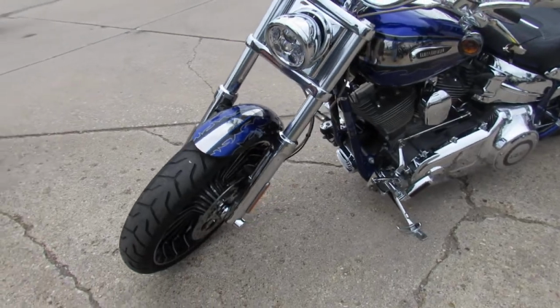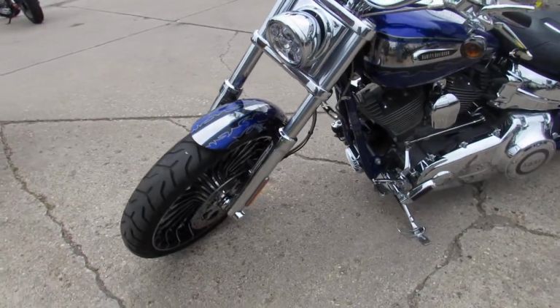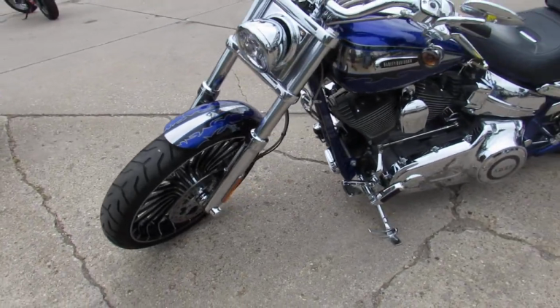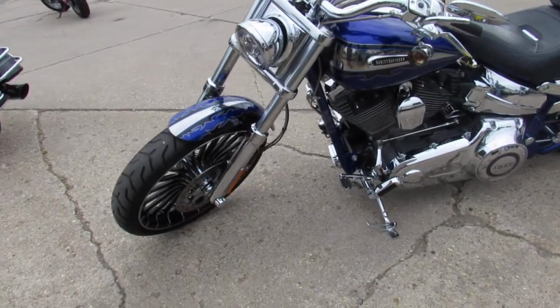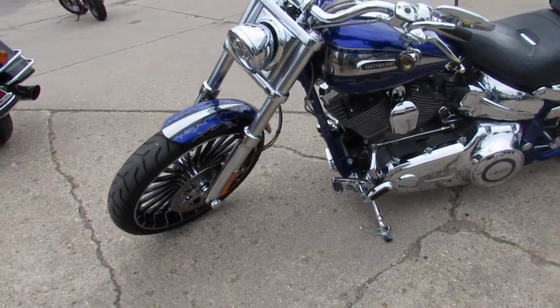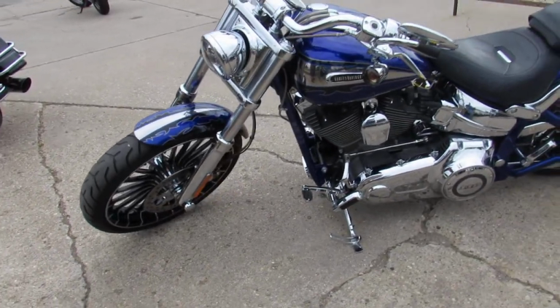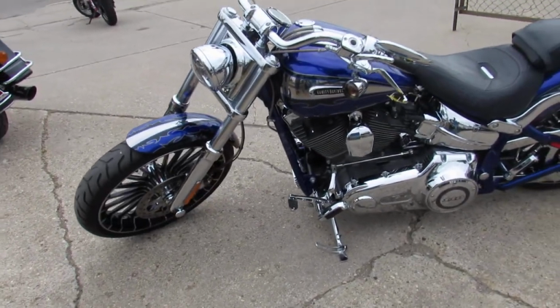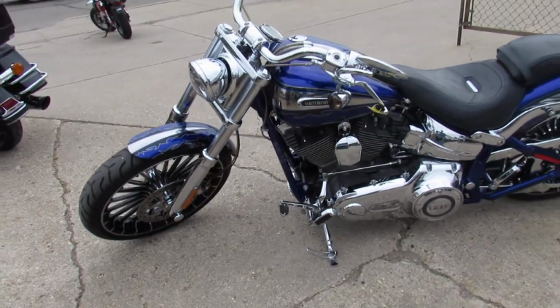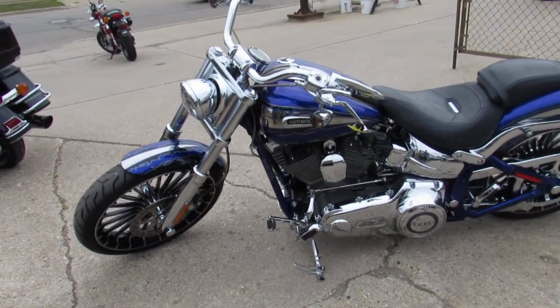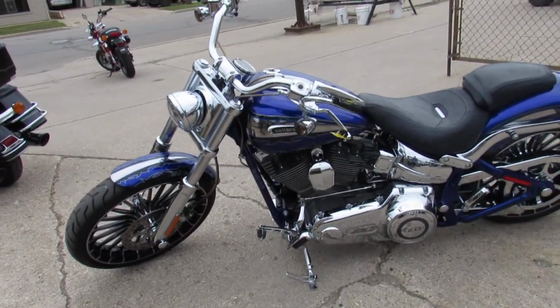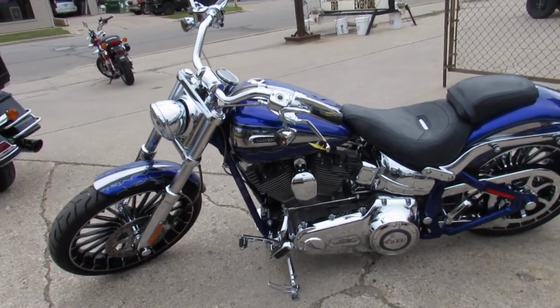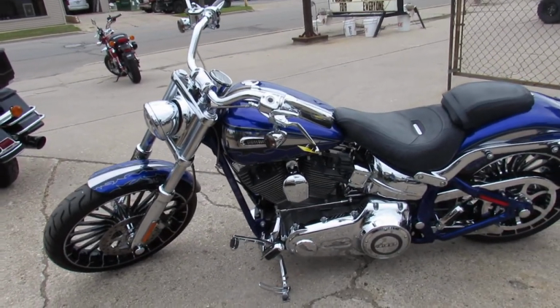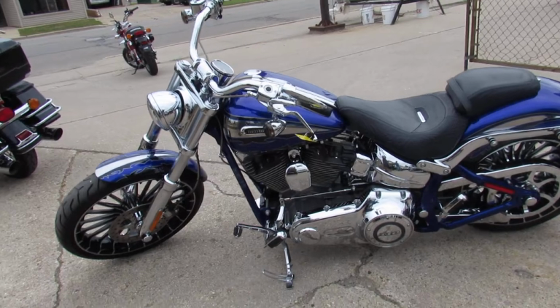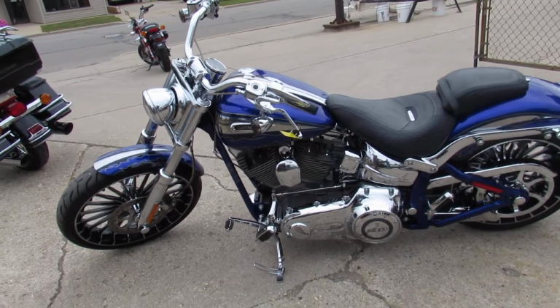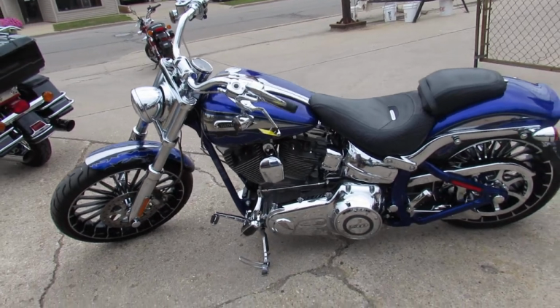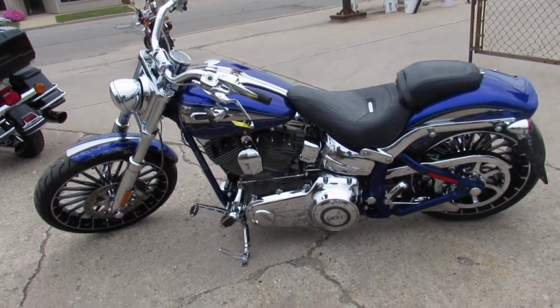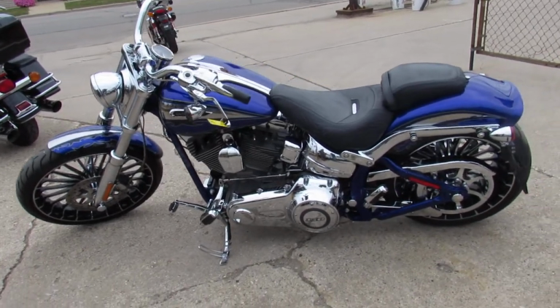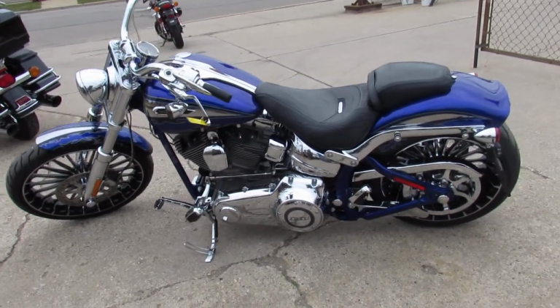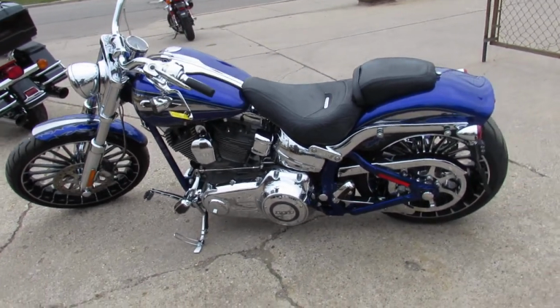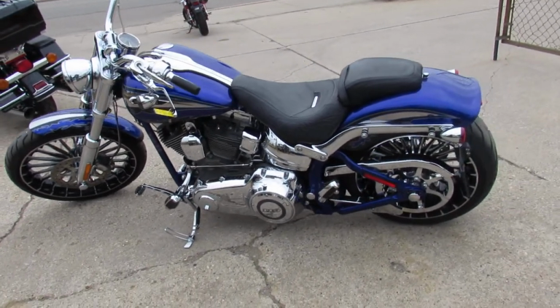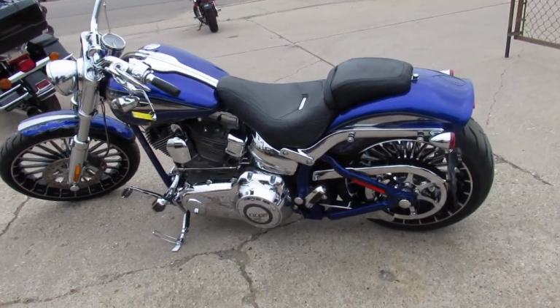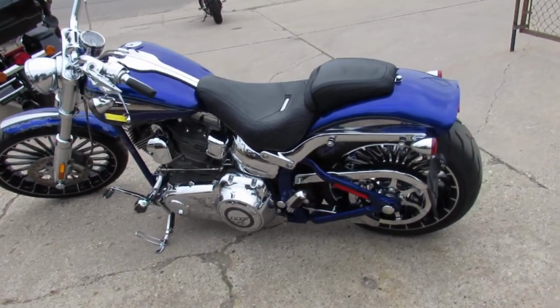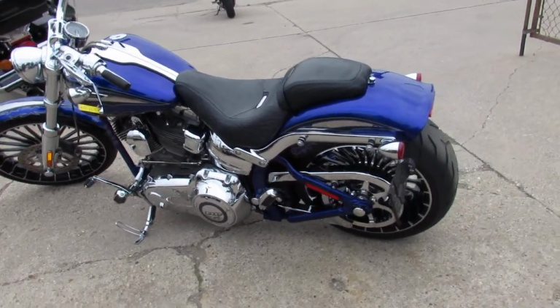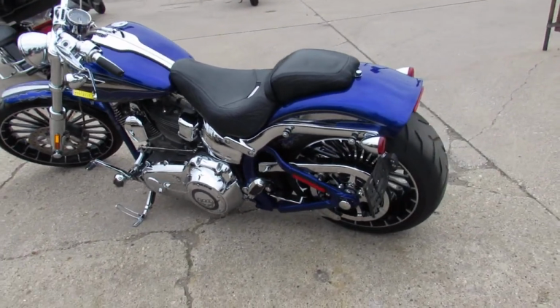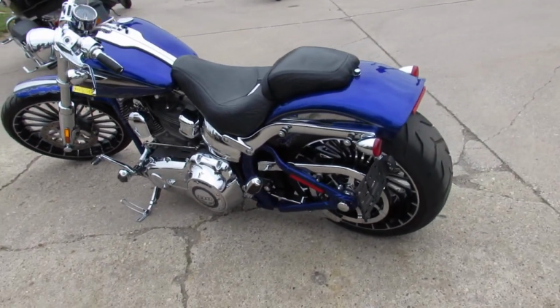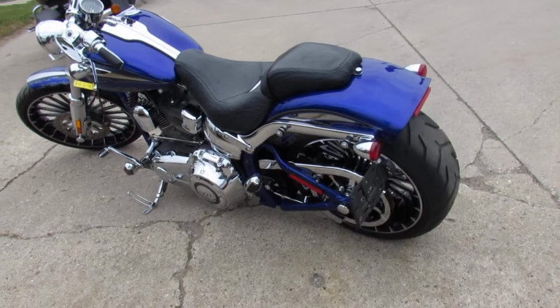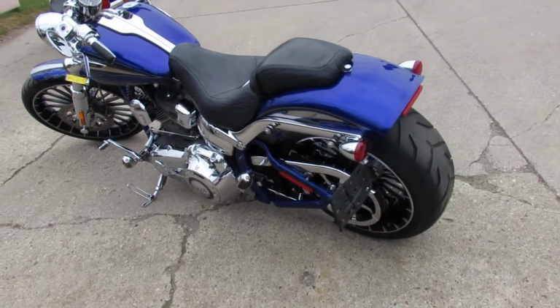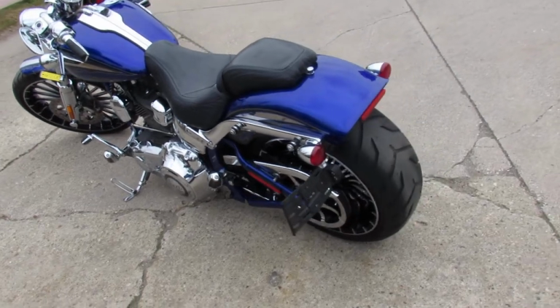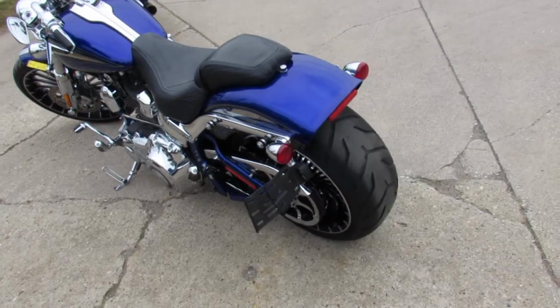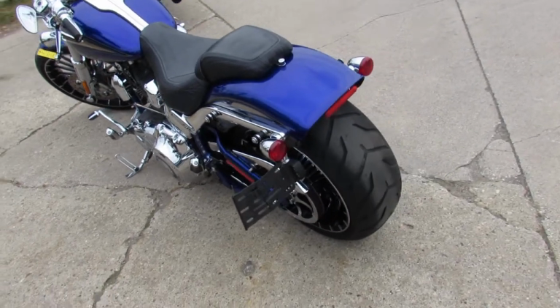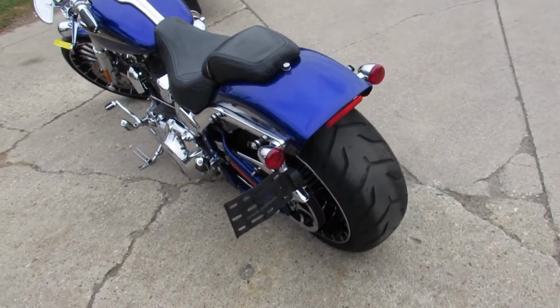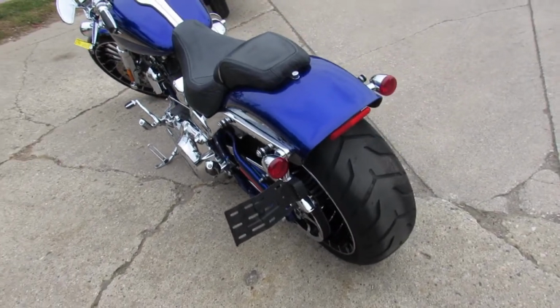The pictures don't do this one justice — paint's flawless, chrome shines like new, loaded with all the extras. Screamin' Eagle air intake, Vance & Heinz exhaust, chrome everywhere: chrome front end, chrome switches, switch housings, chrome all over.